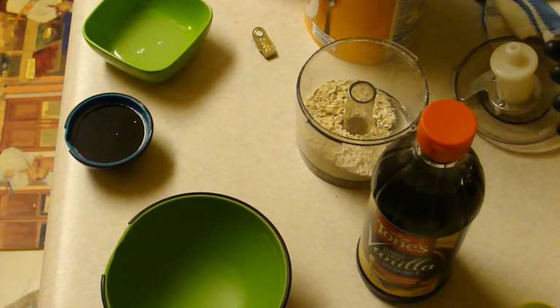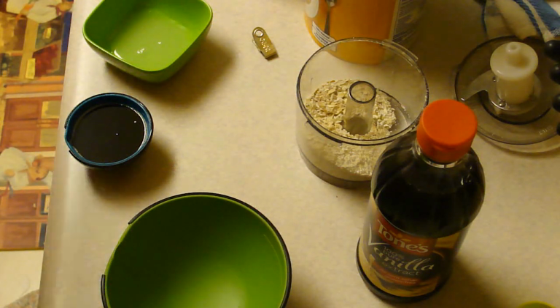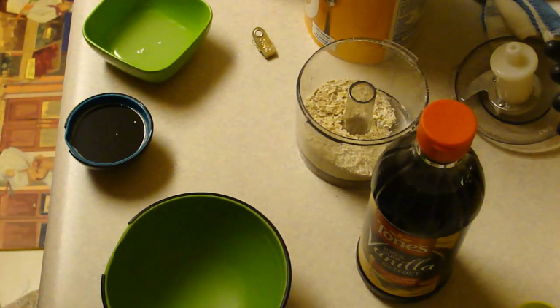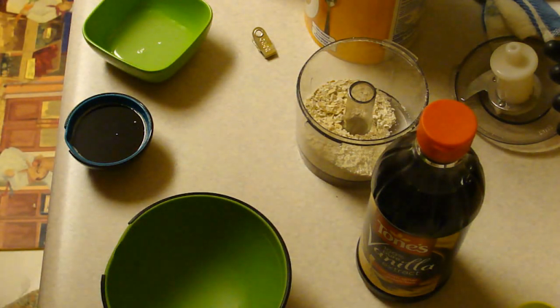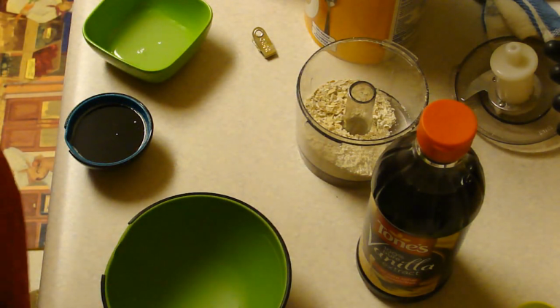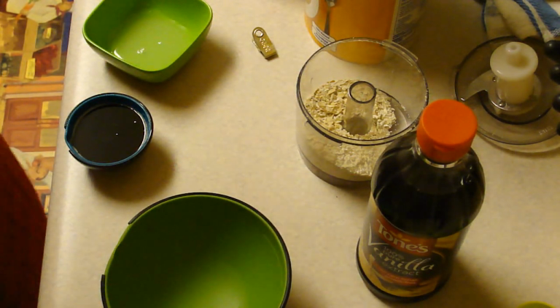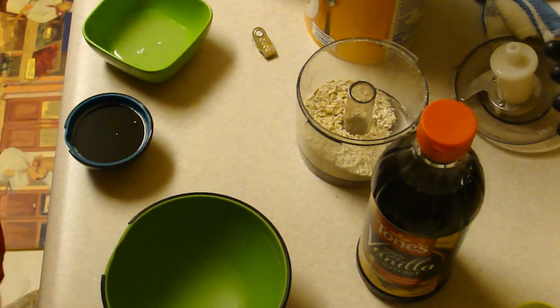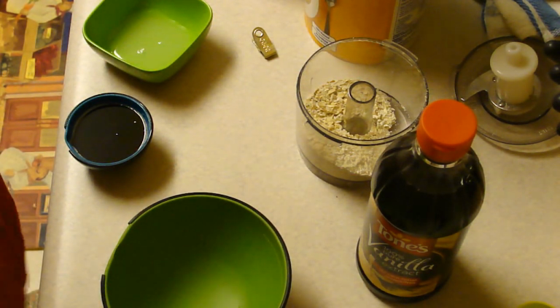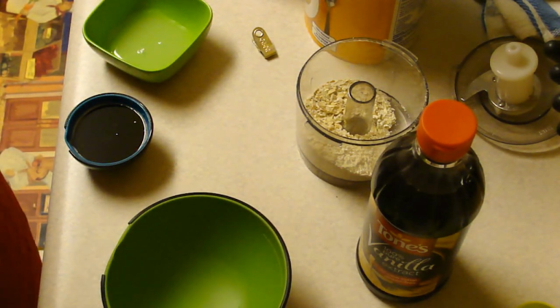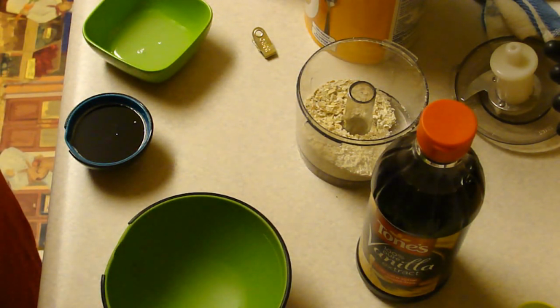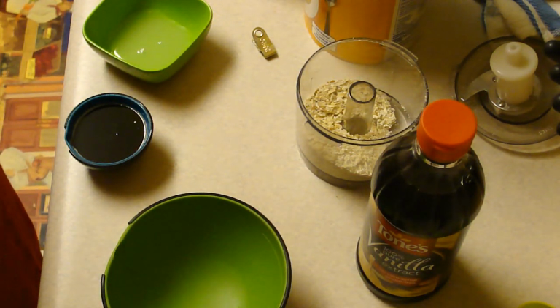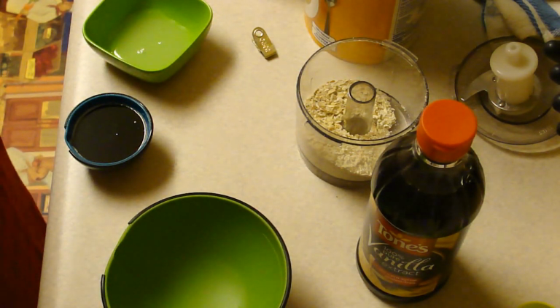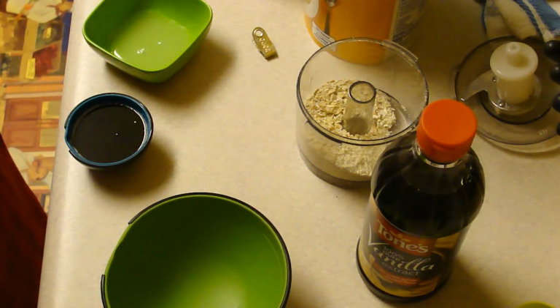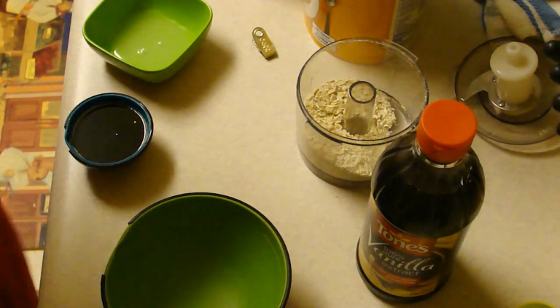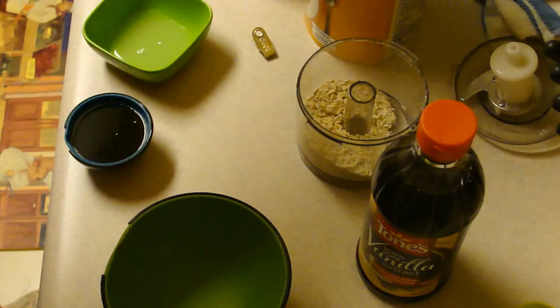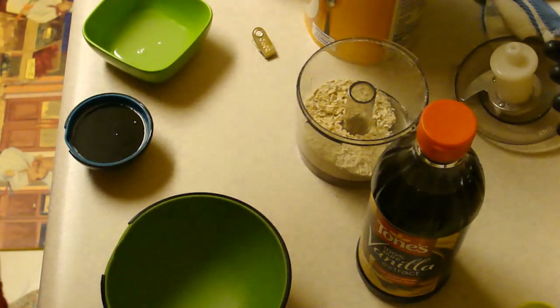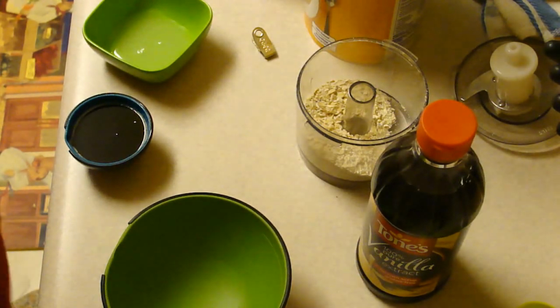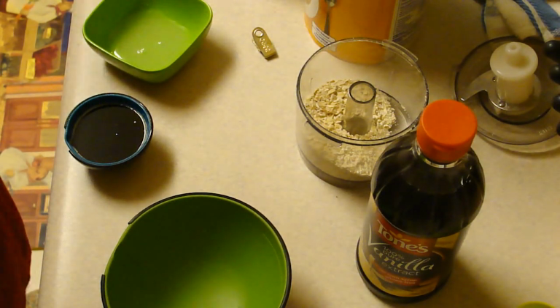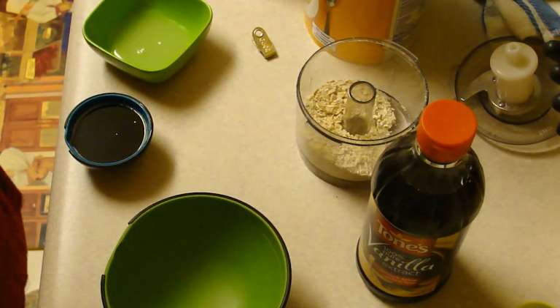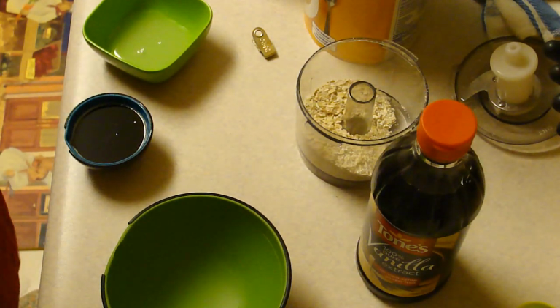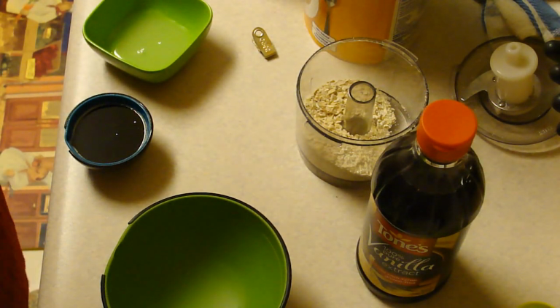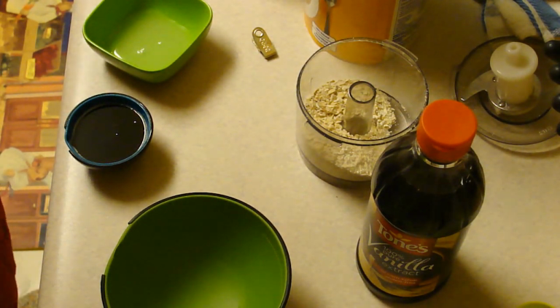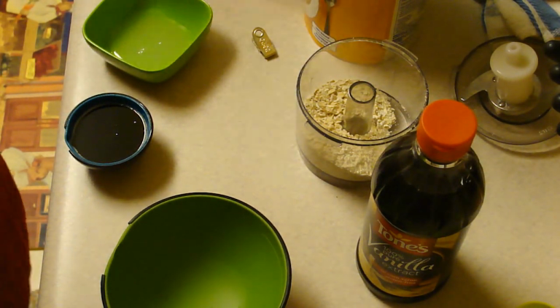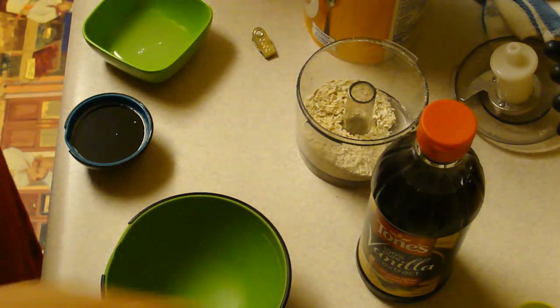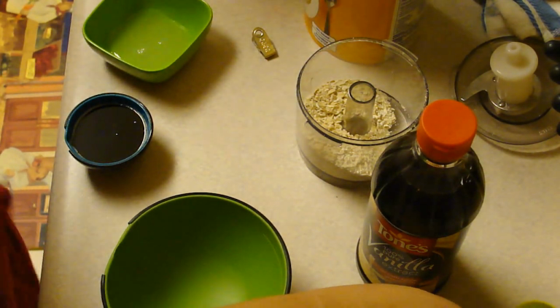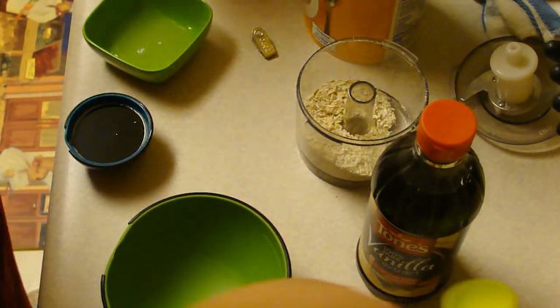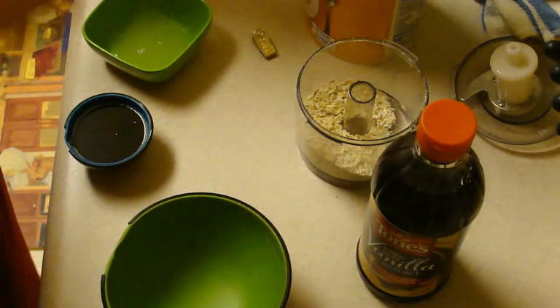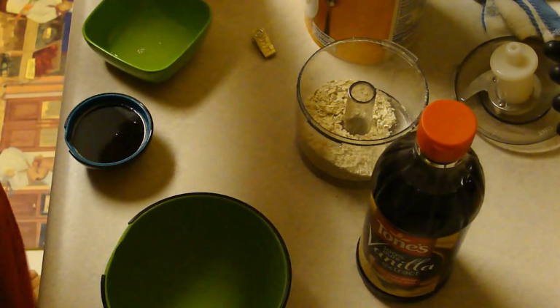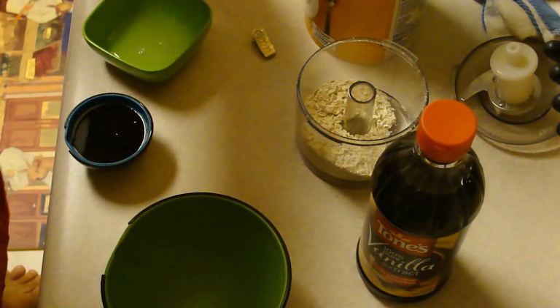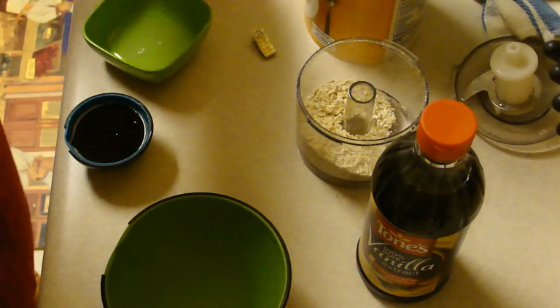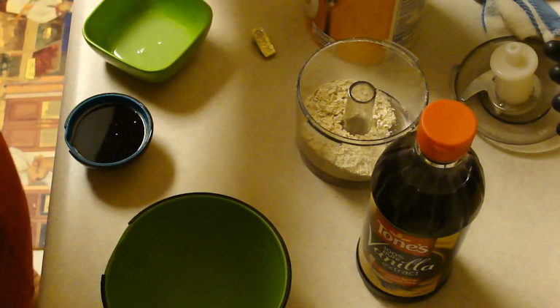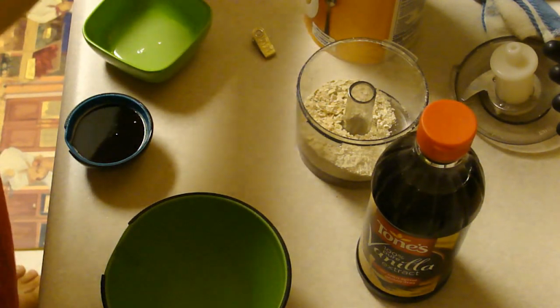Hey kids! Tonight we are making a honey and brown sugar facial scrub. I'm going to make it and I'm going to go upstairs and use it so I can give you my feedback on this.